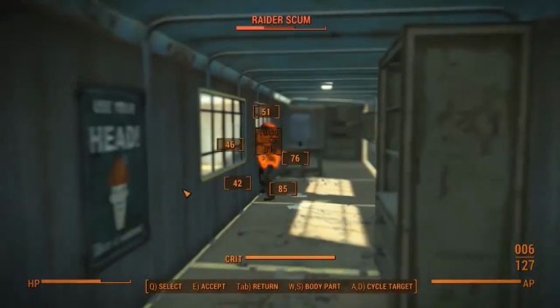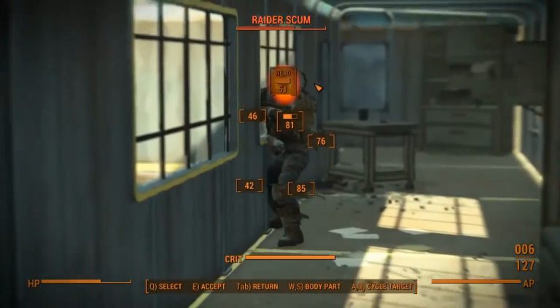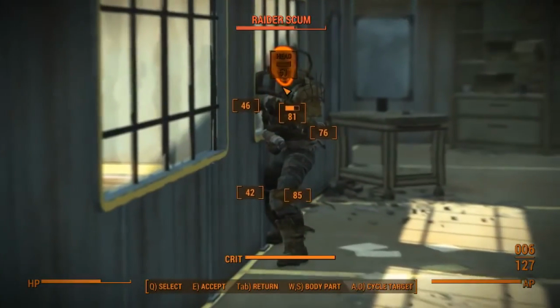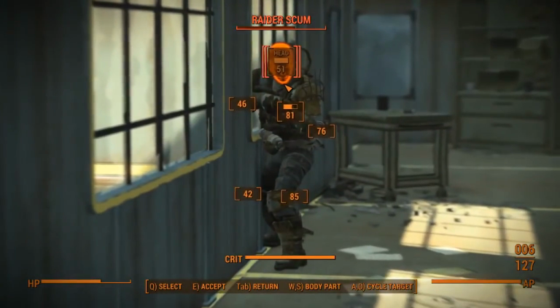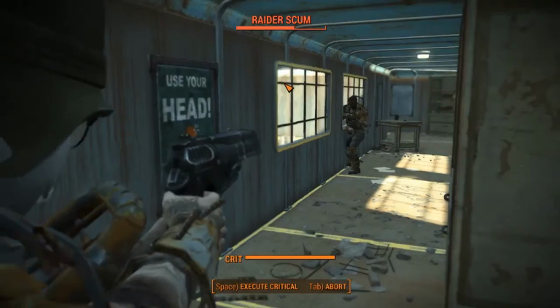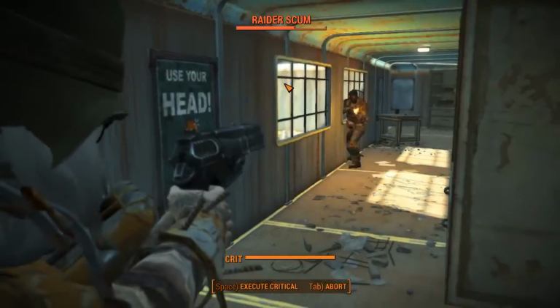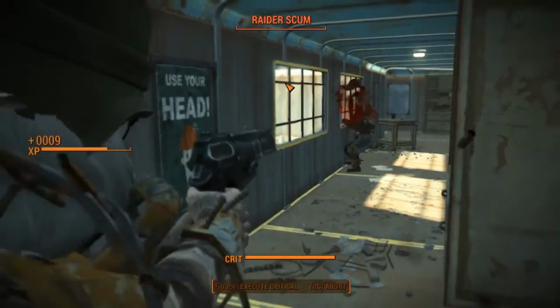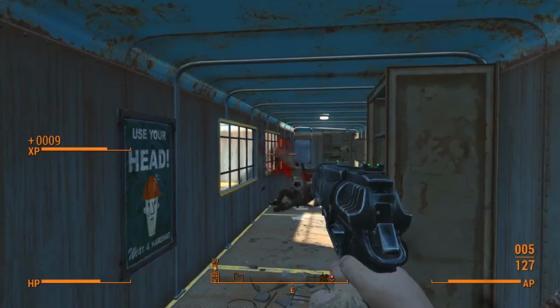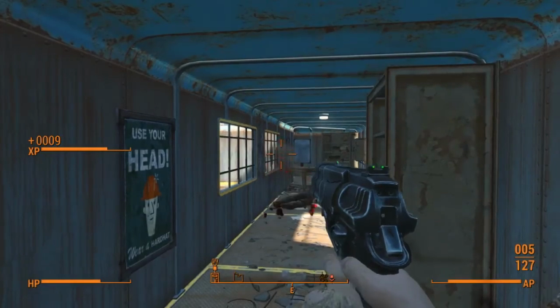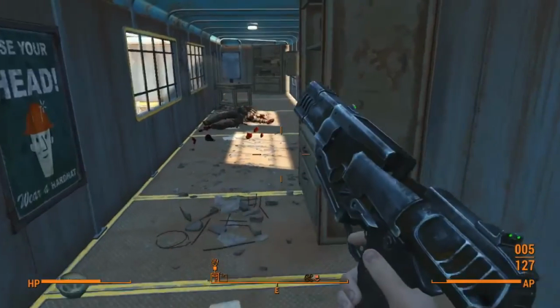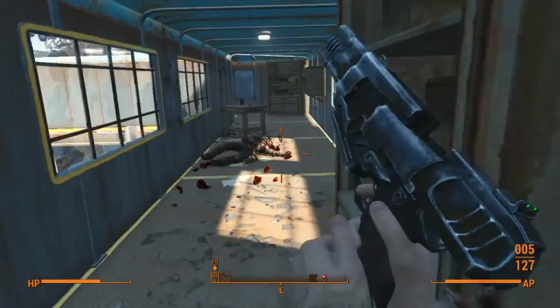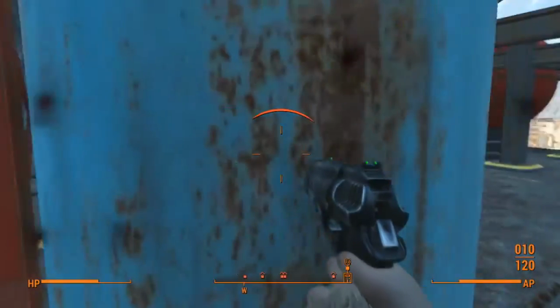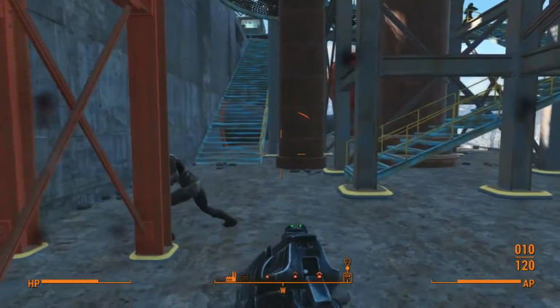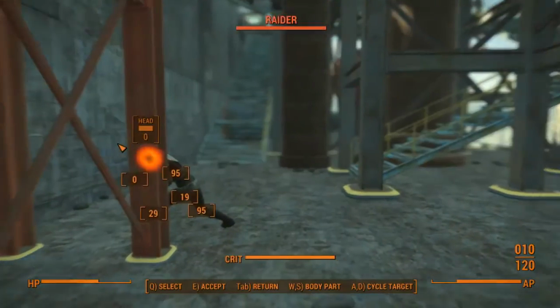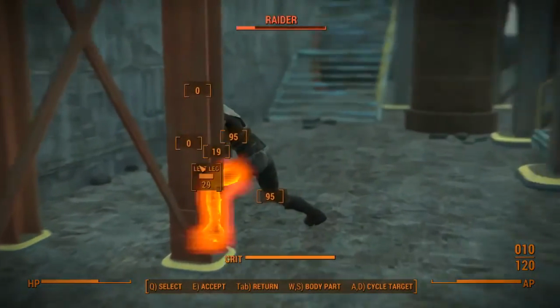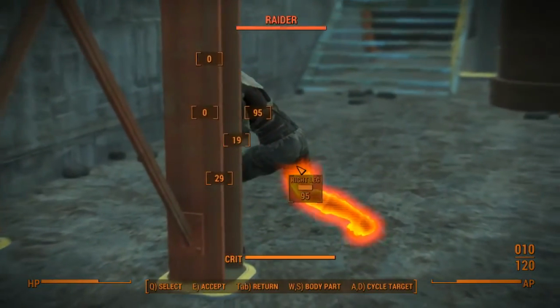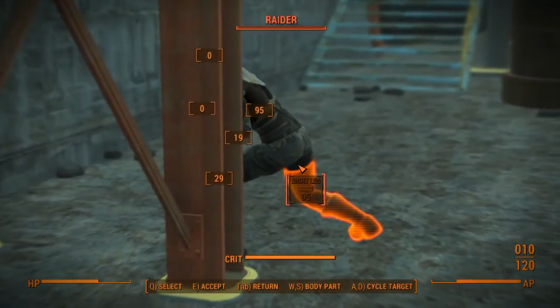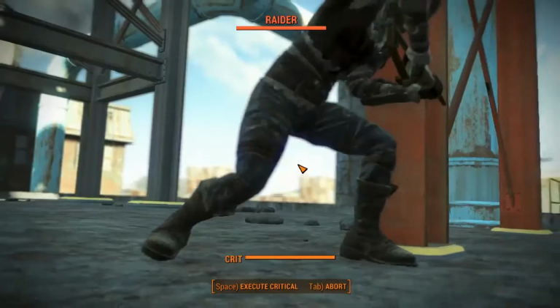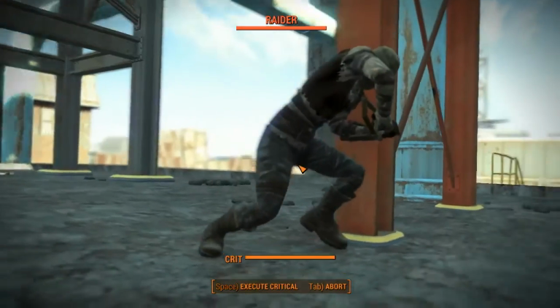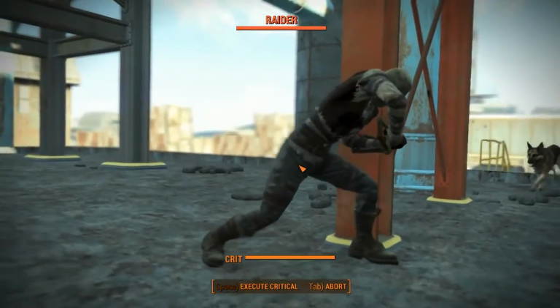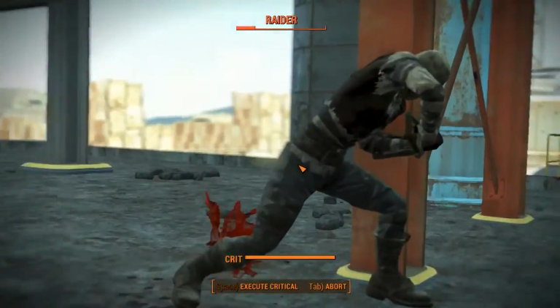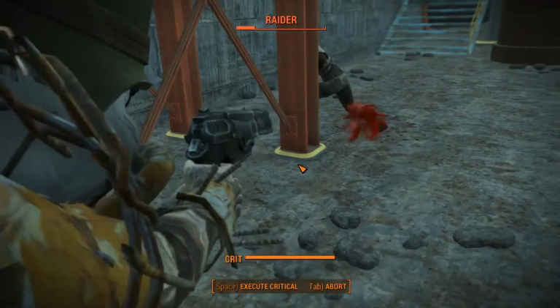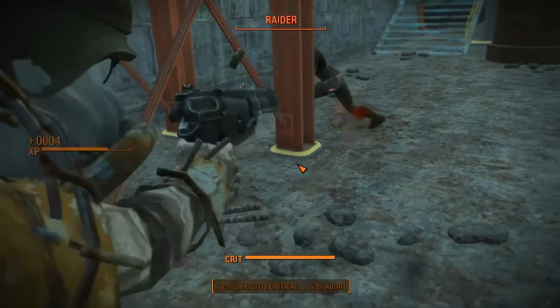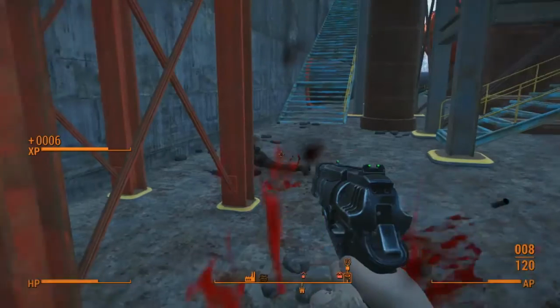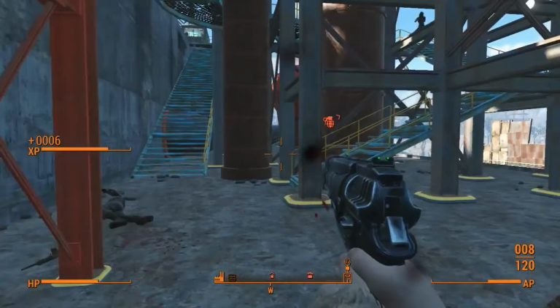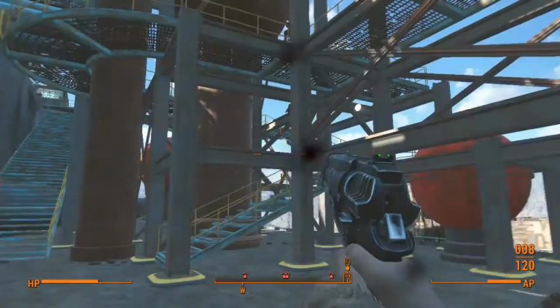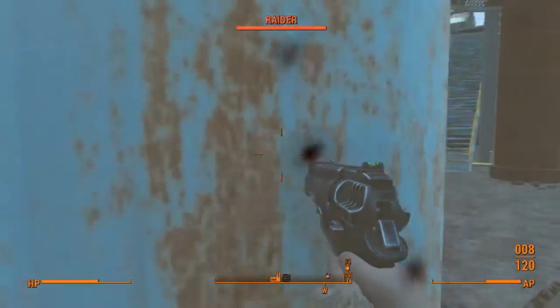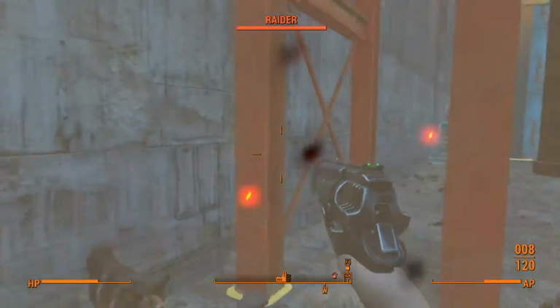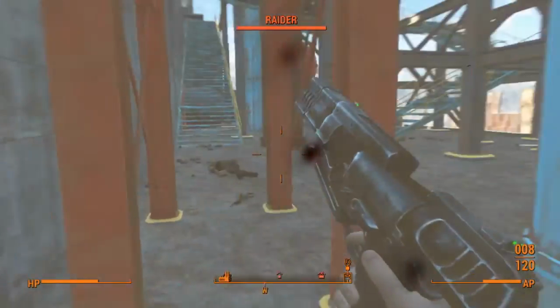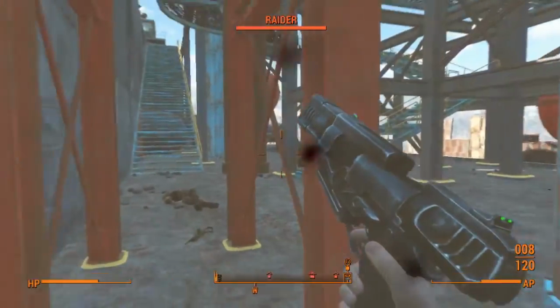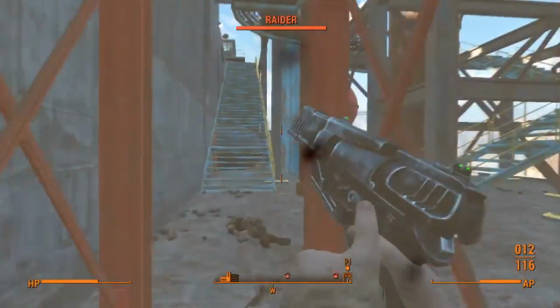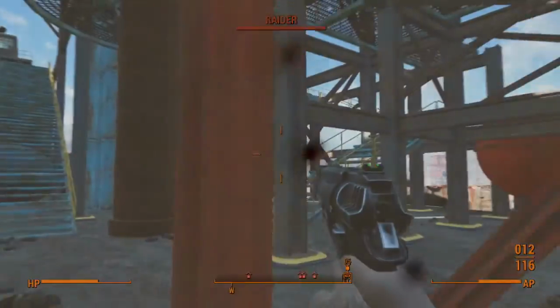The world of the Fallout Wasteland can be cruel and unforgiving. This is why we must use every piece of item that we can find to increase our chances of survival. This includes bobbleheads.